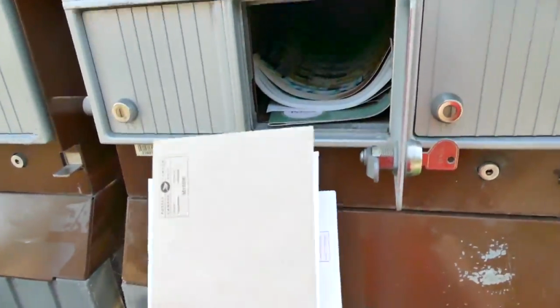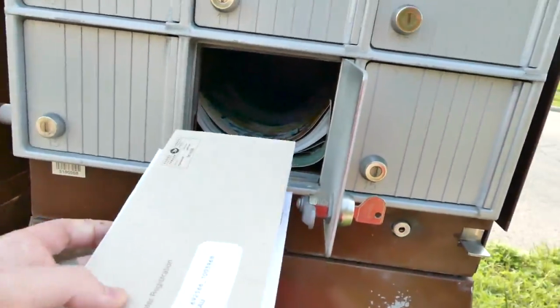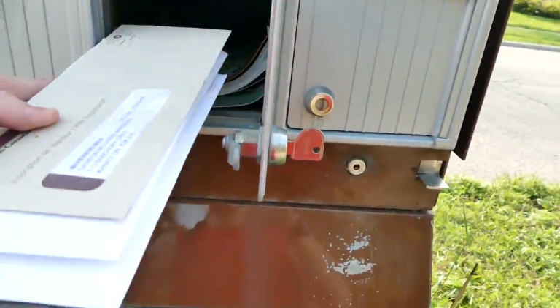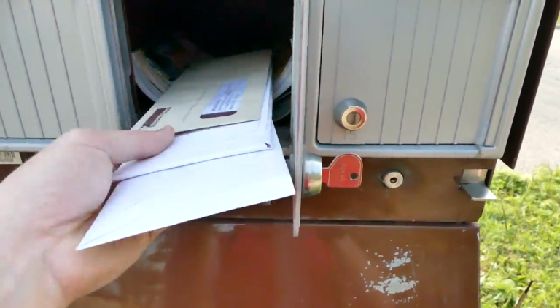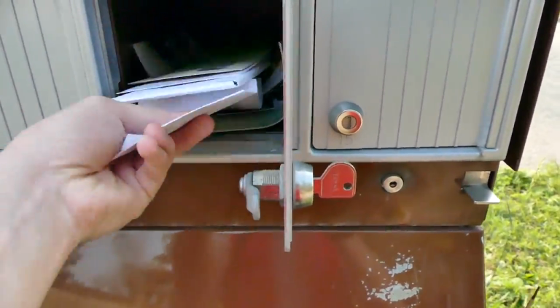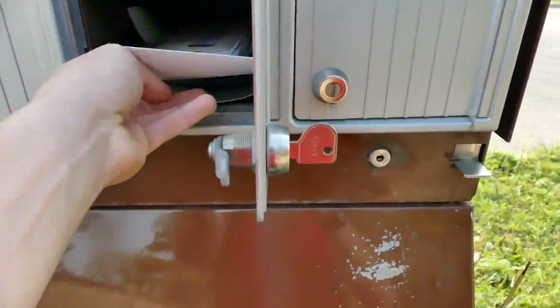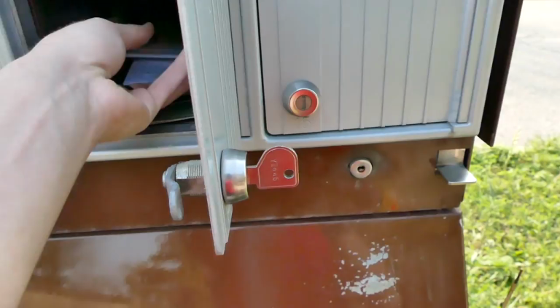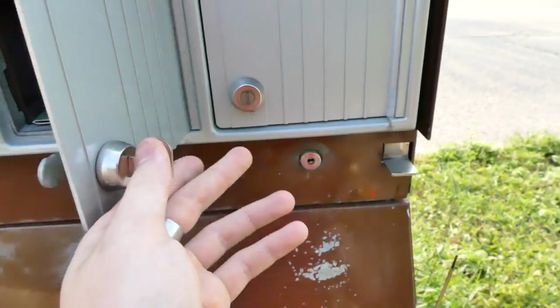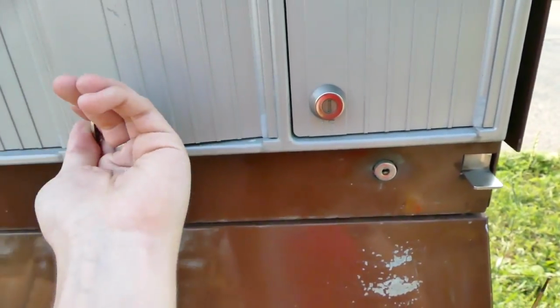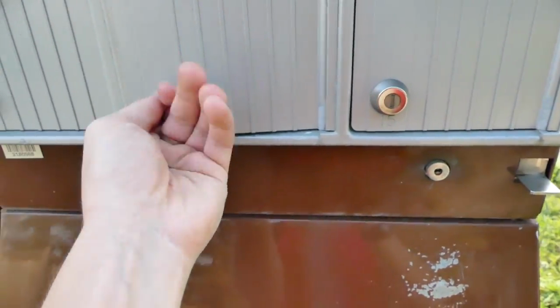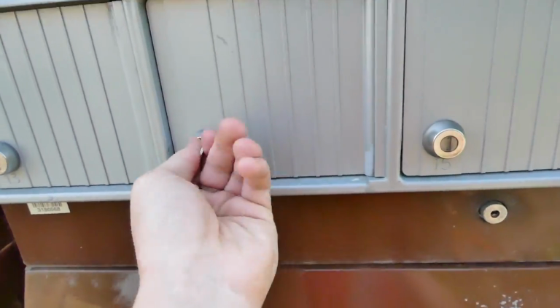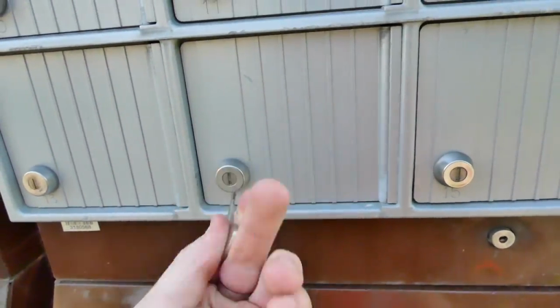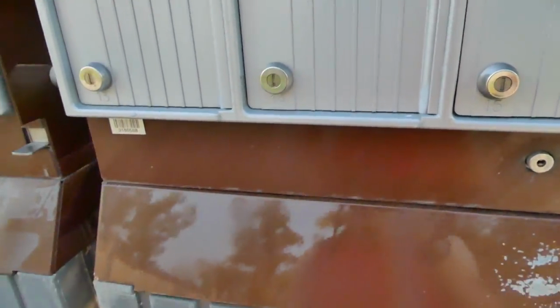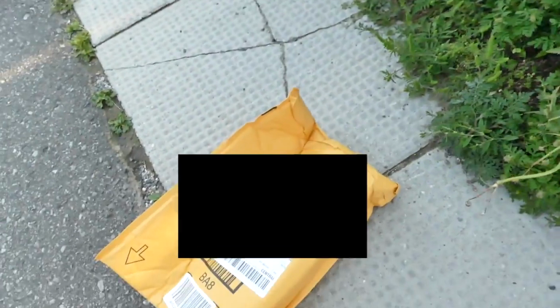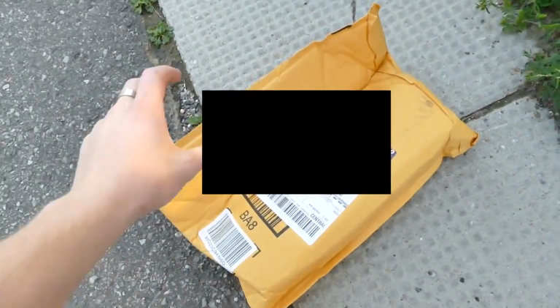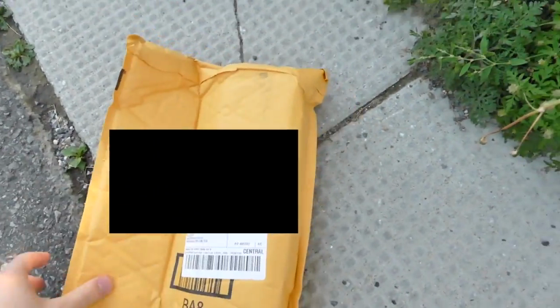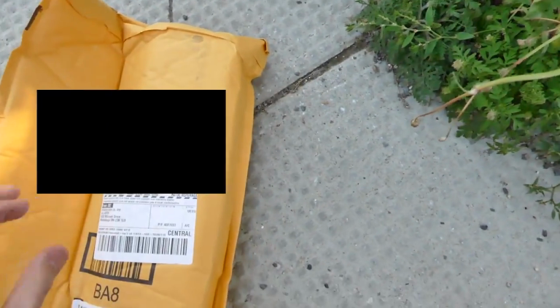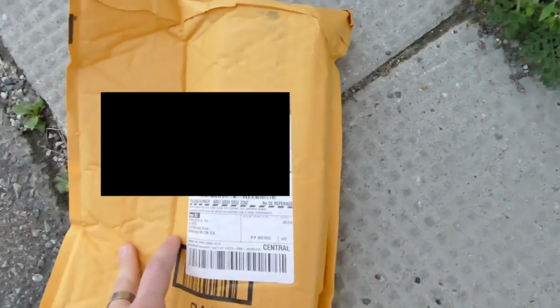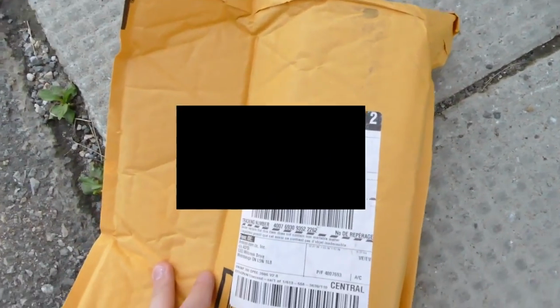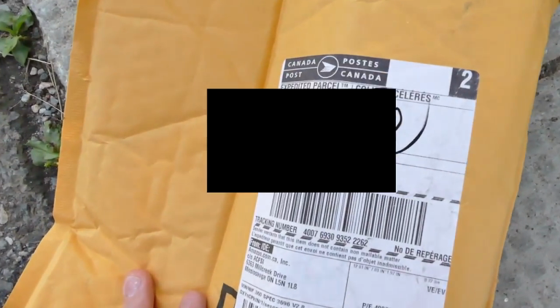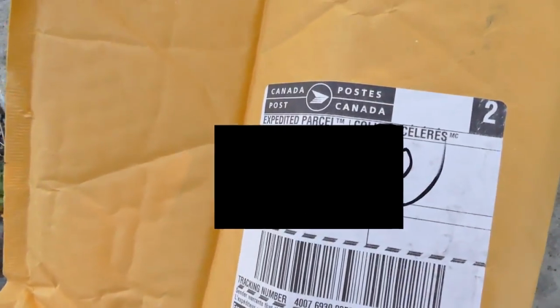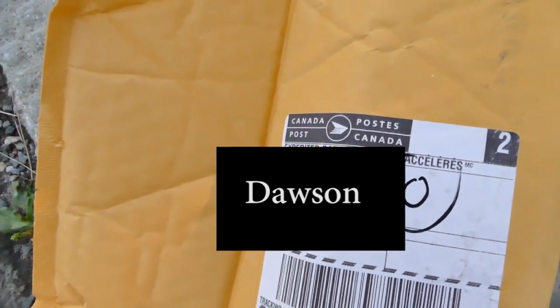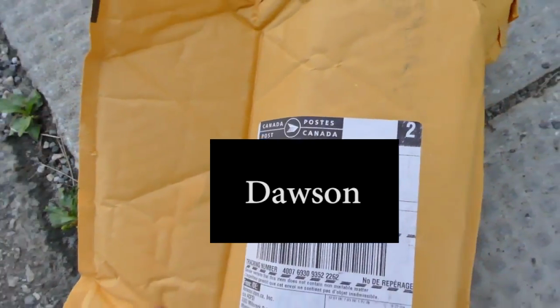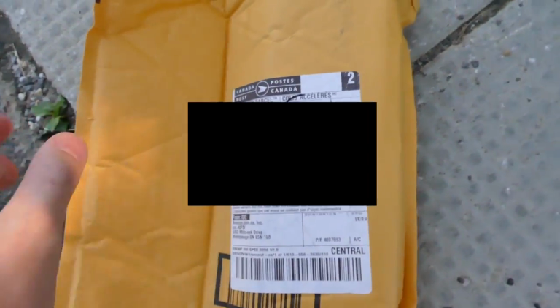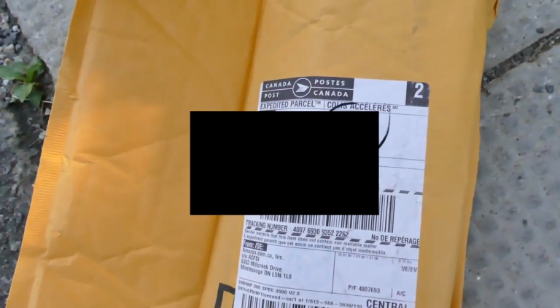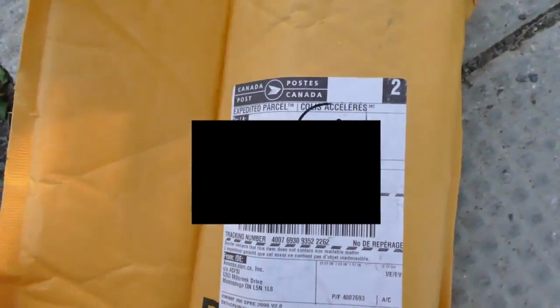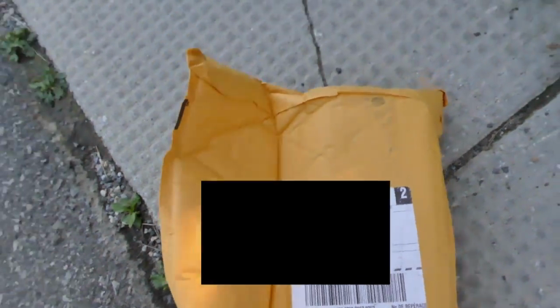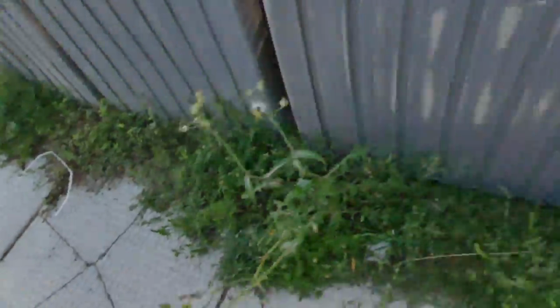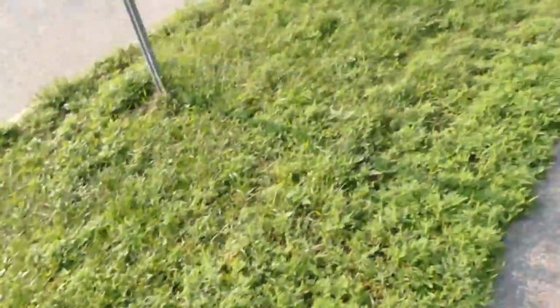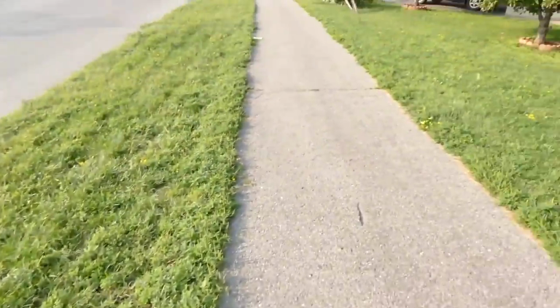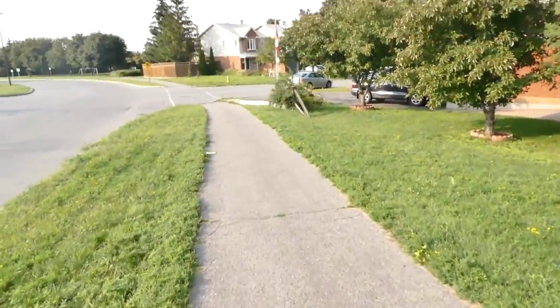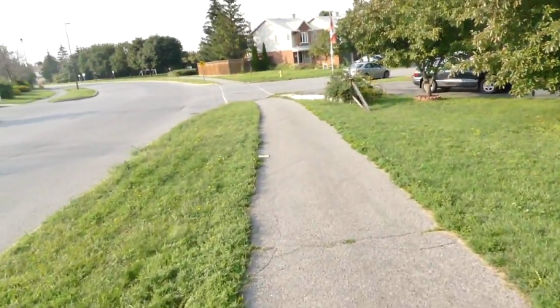See all this mail? Came for this. Let's make sure it's for us. We're good. My name is Dawson by the way. I'm gonna blur out that address though.